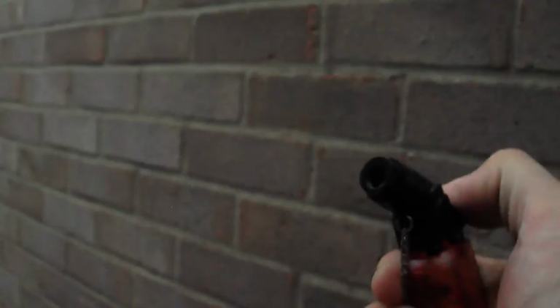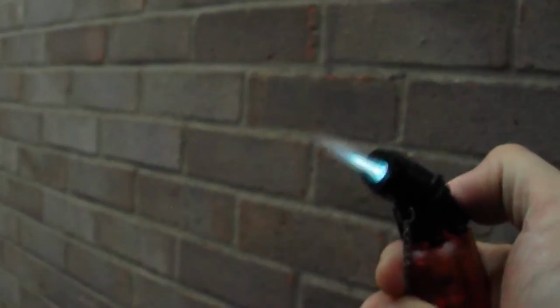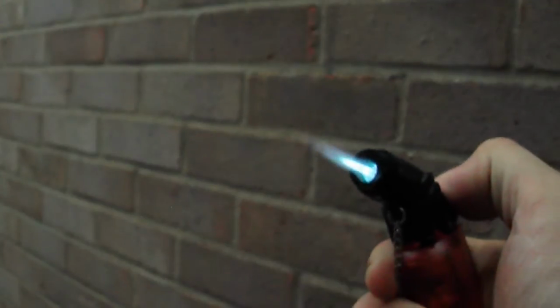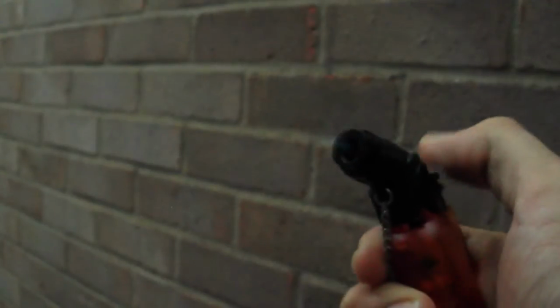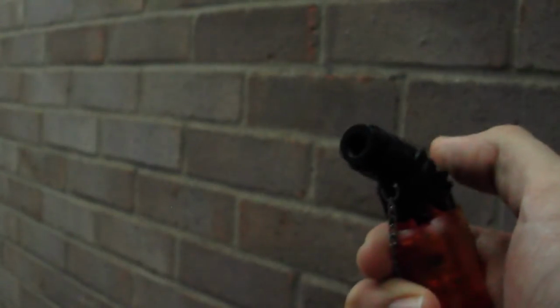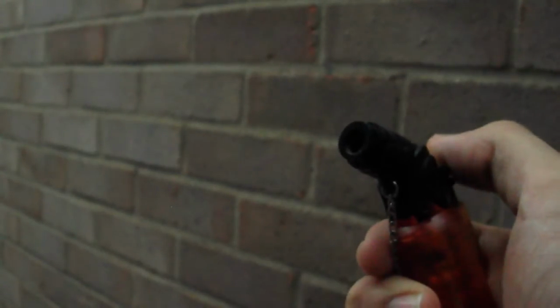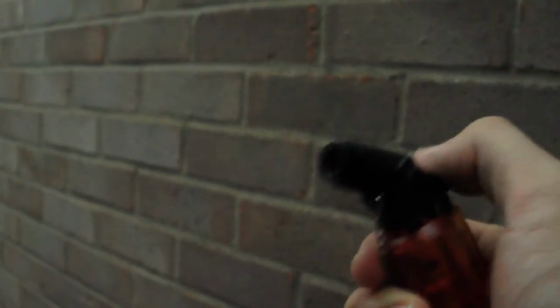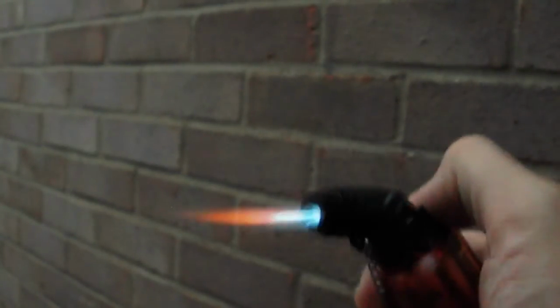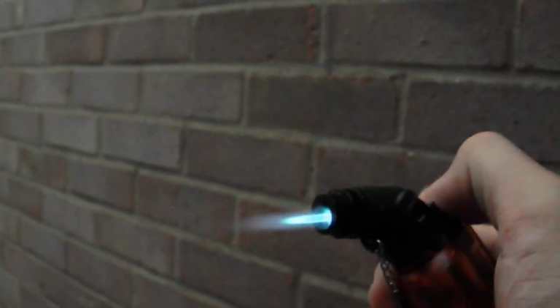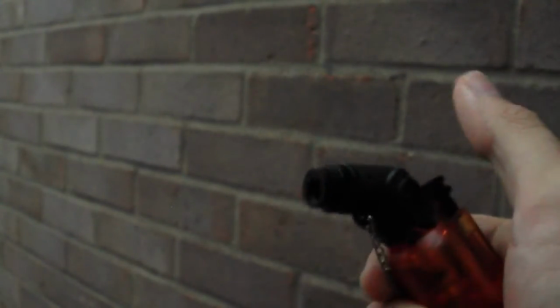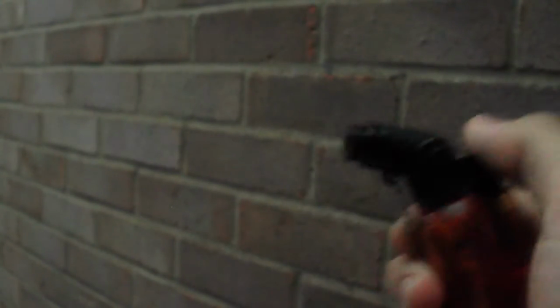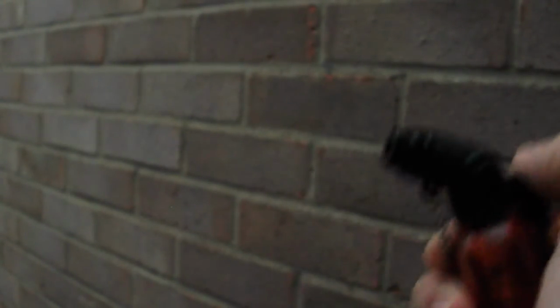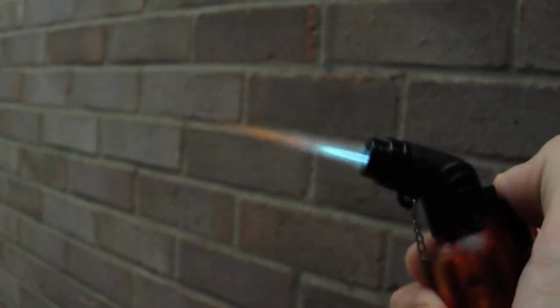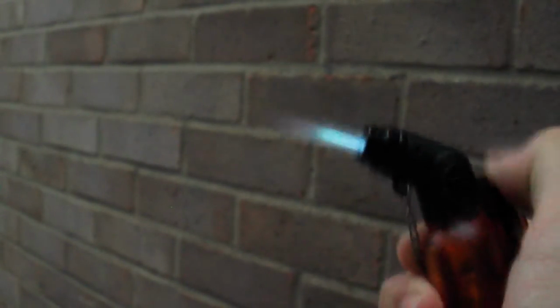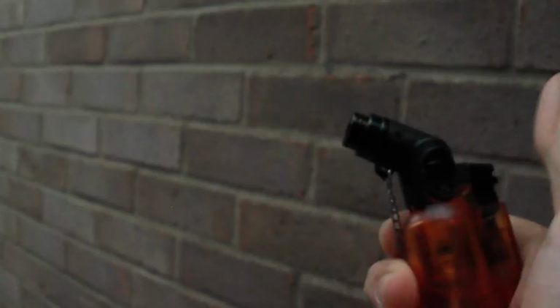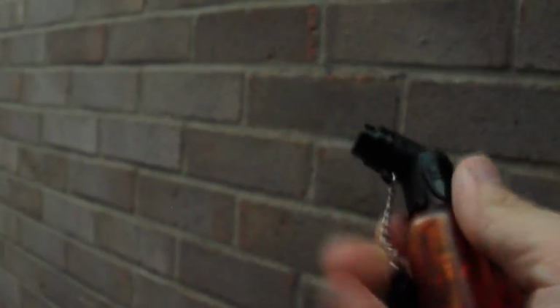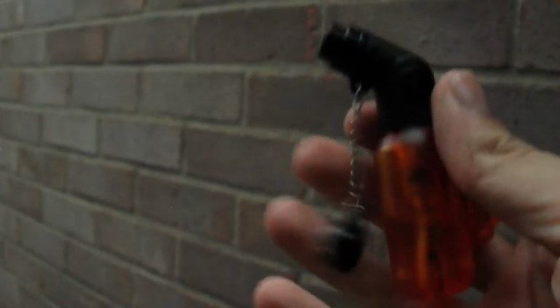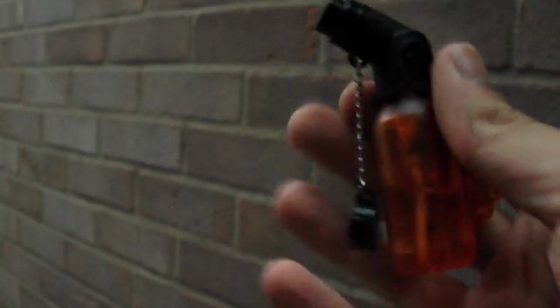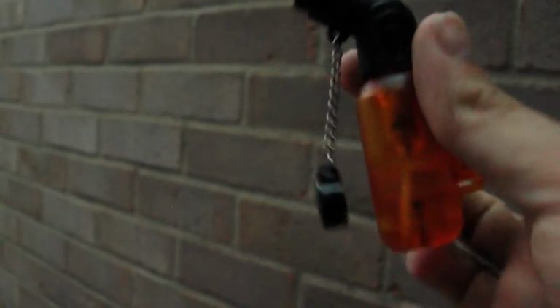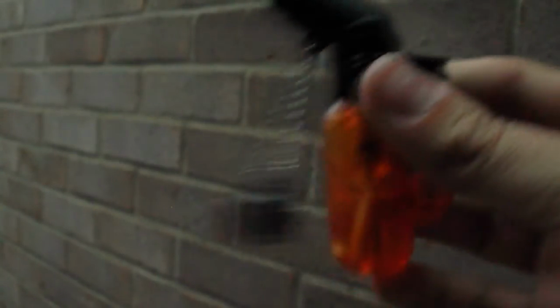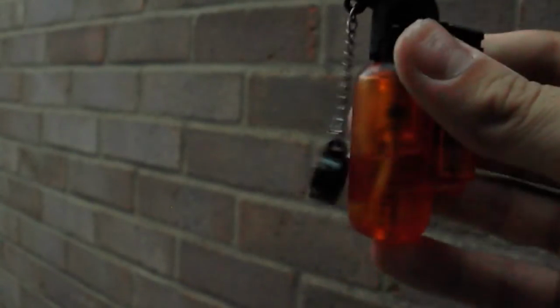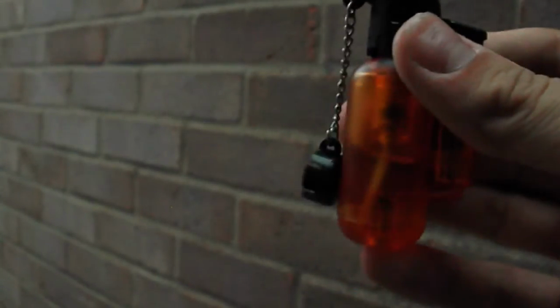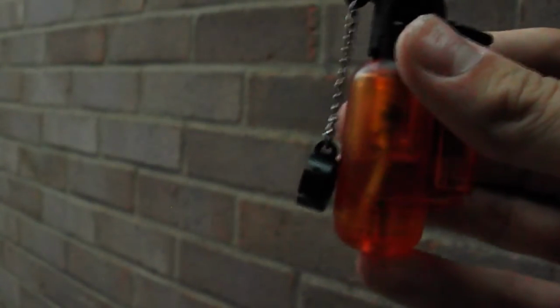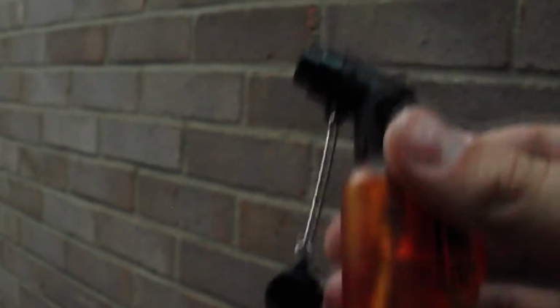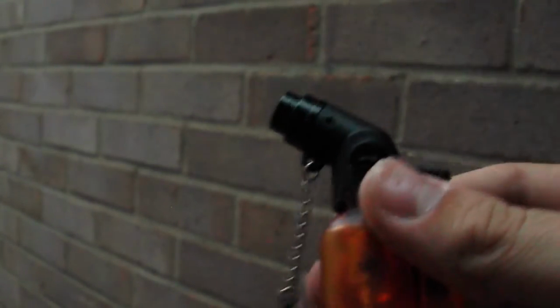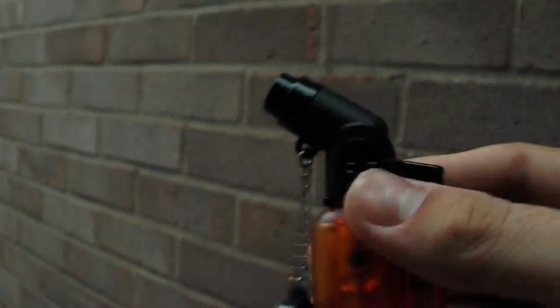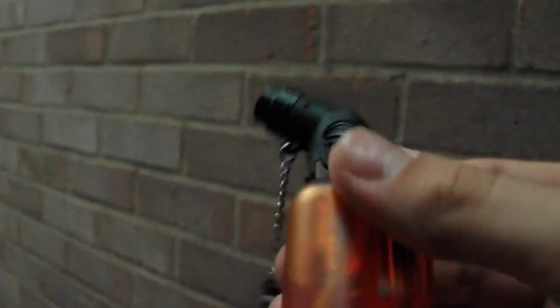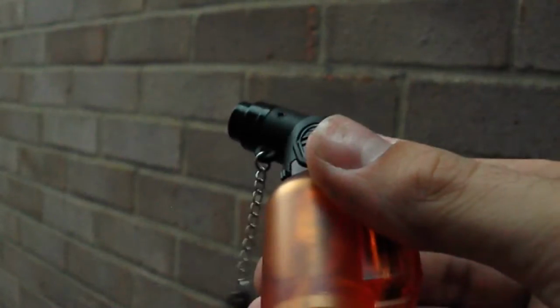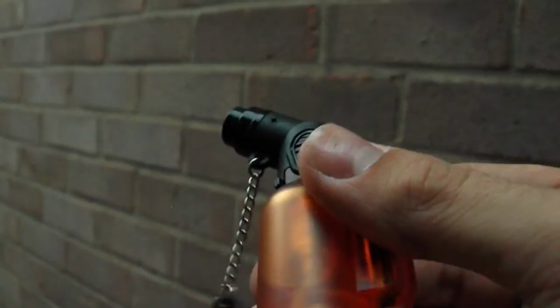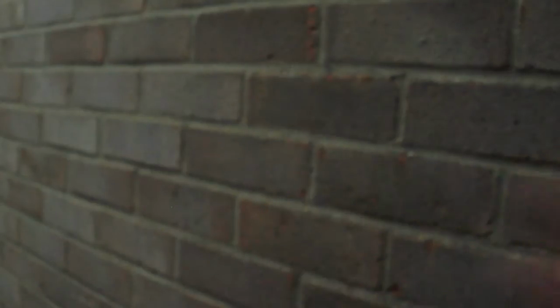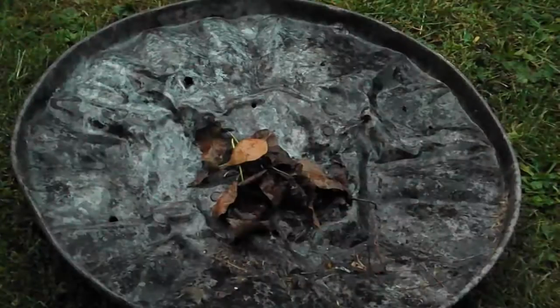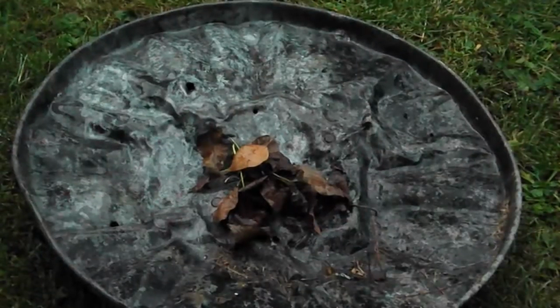It has an electric element inside which lights it when you strike it, so it's very easy to use and it seems to last a while. Let's test it out and see how well it can set stuff on fire.